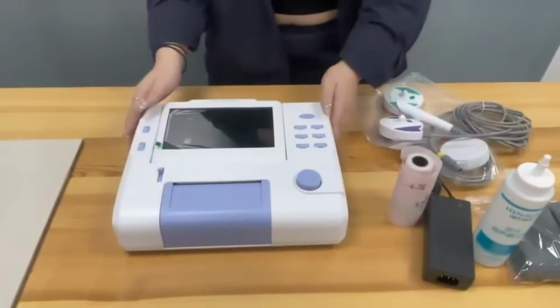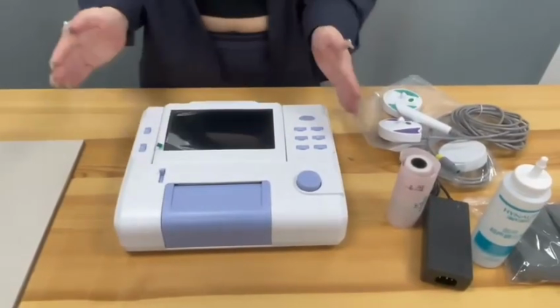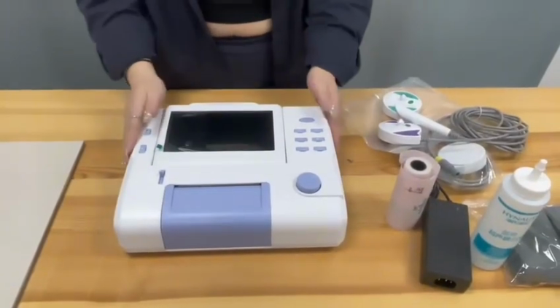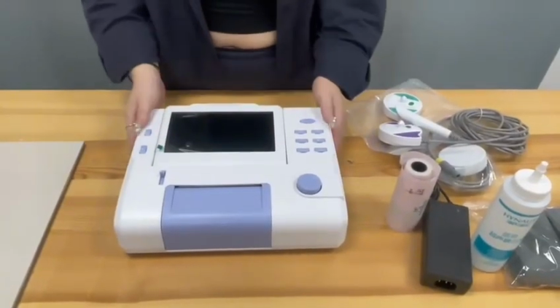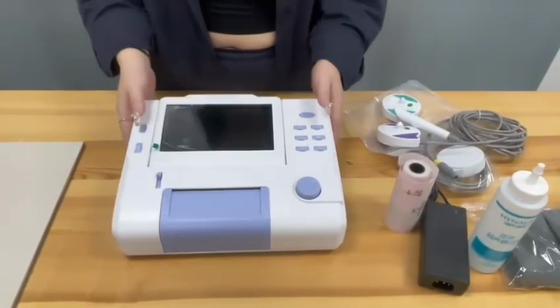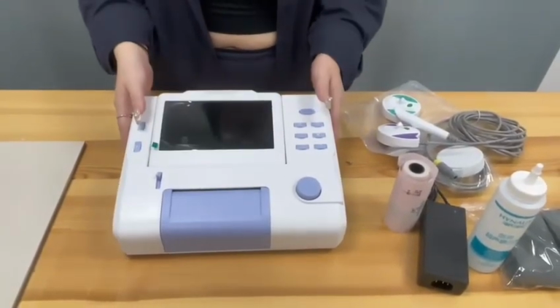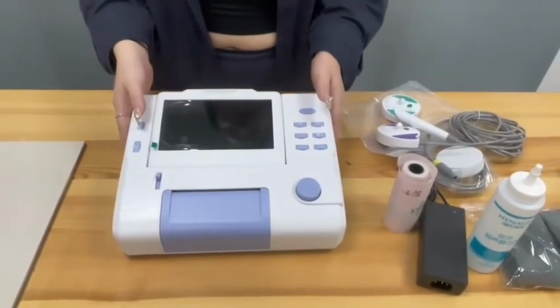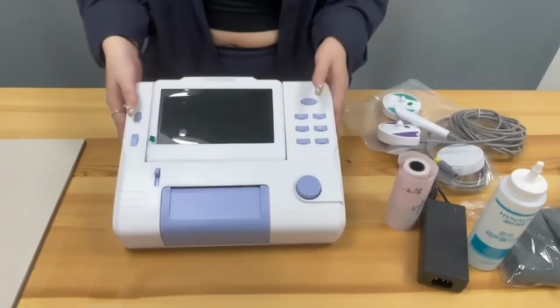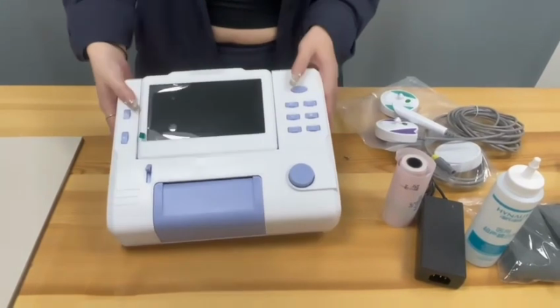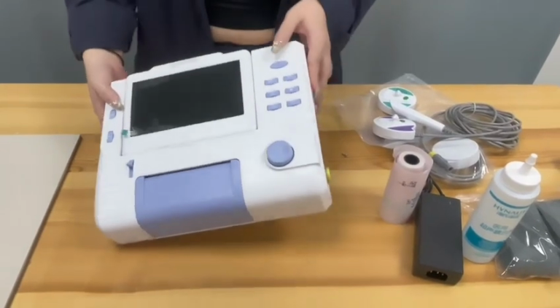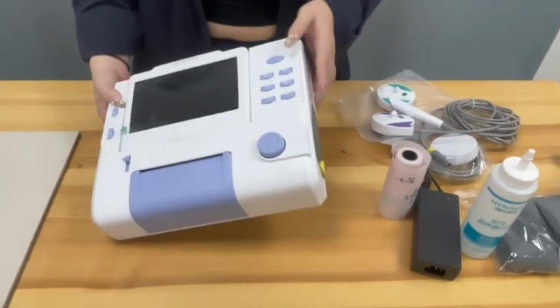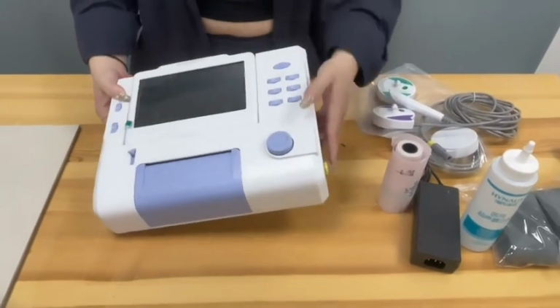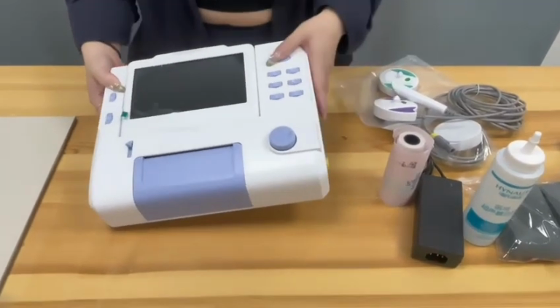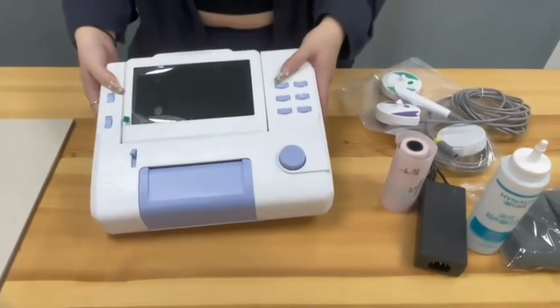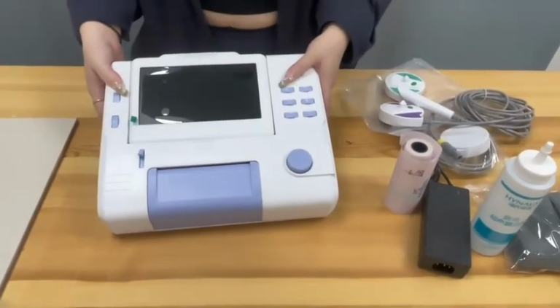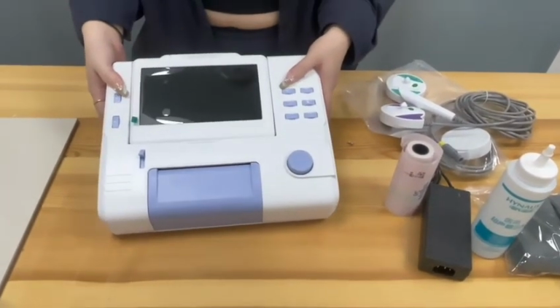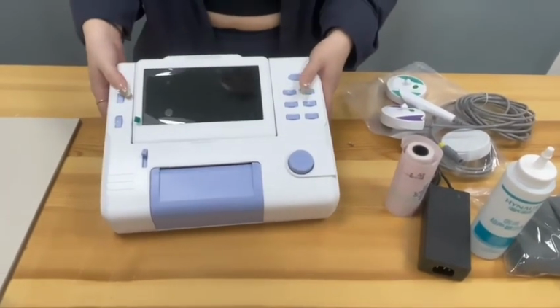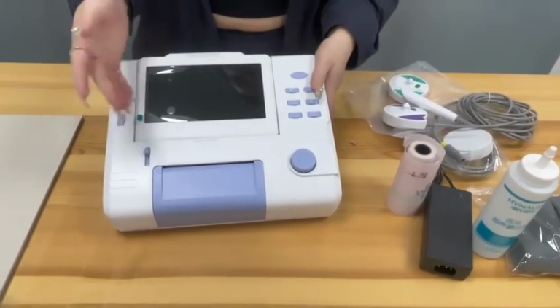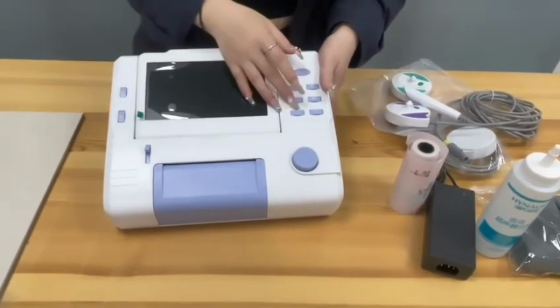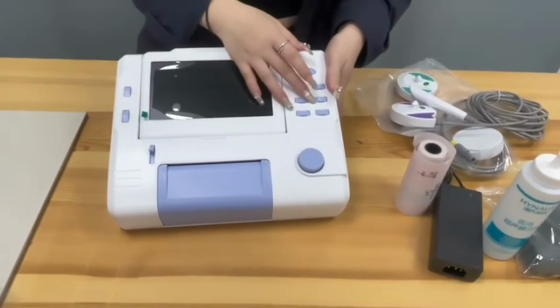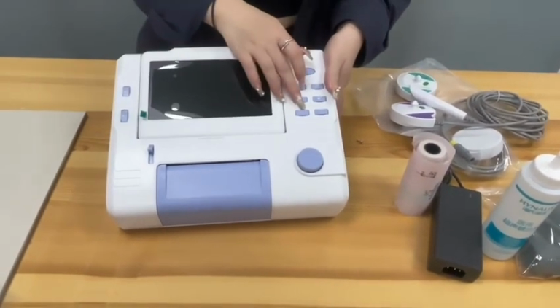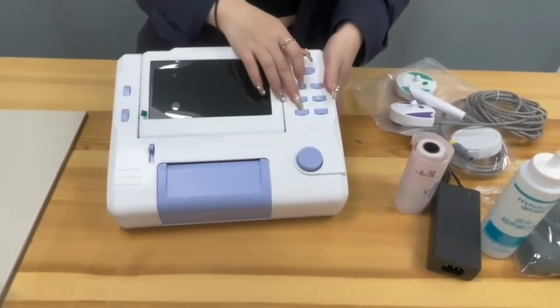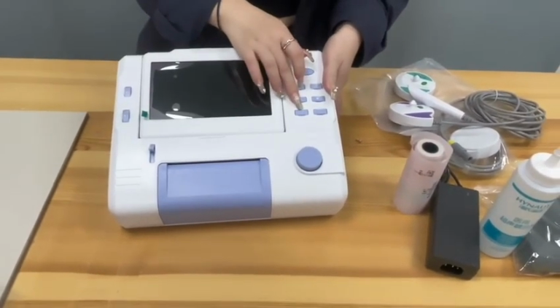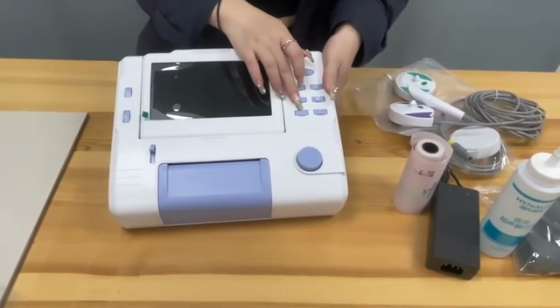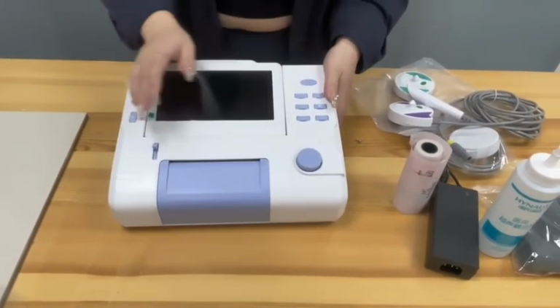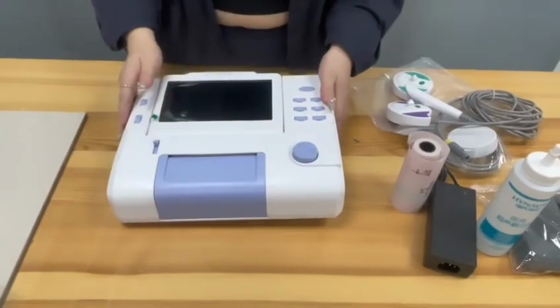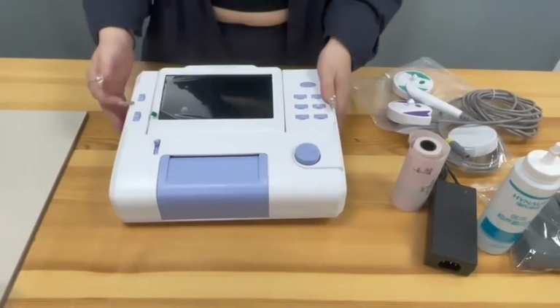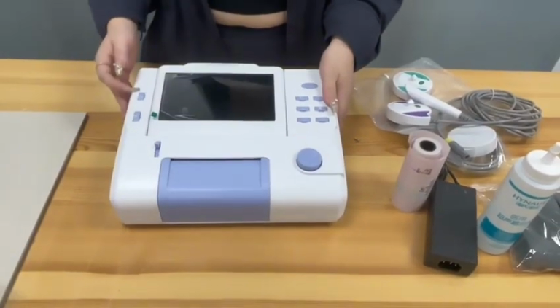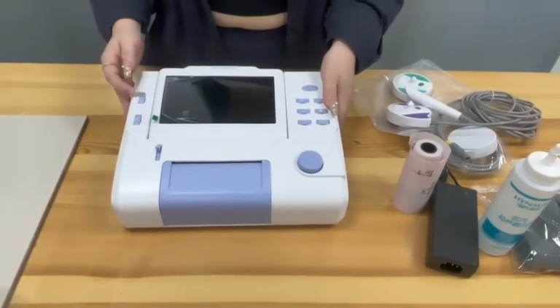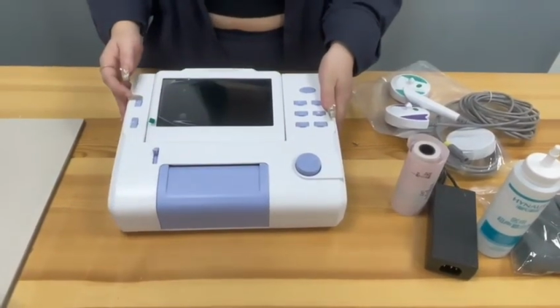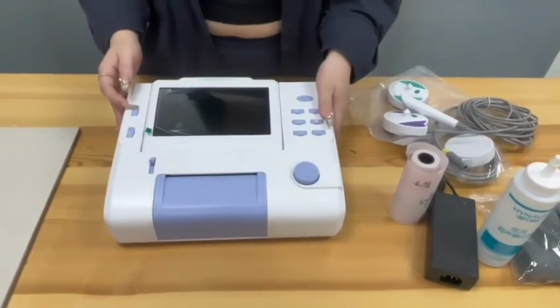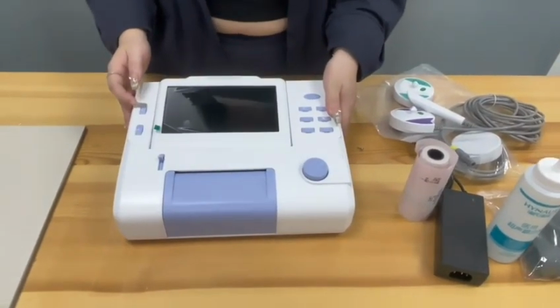I'm going to show you how to use the Fetal Monitor. This is the power button, this is for the print, and these are the radio adjustment buttons.